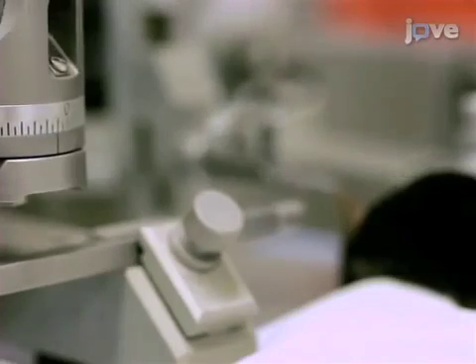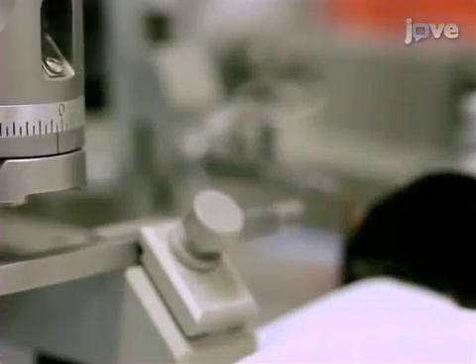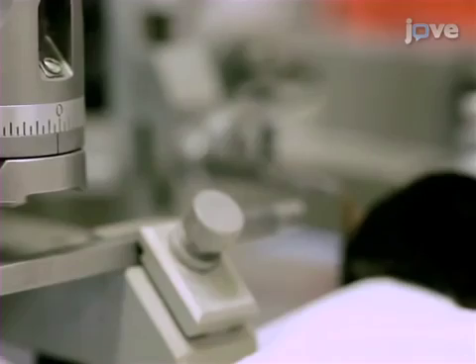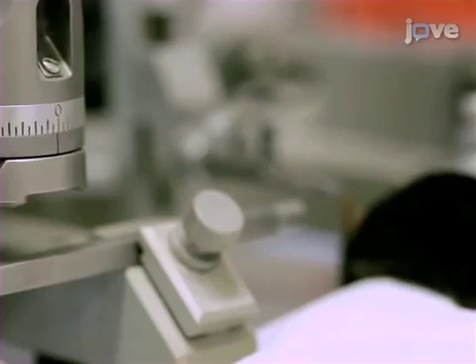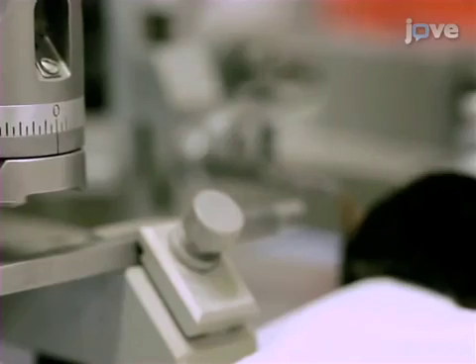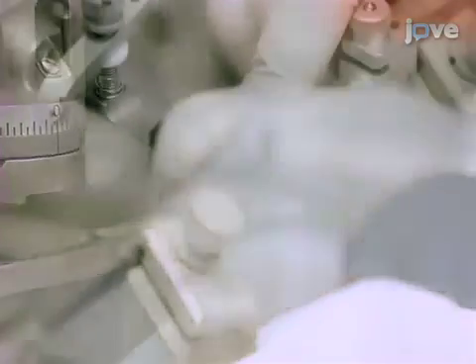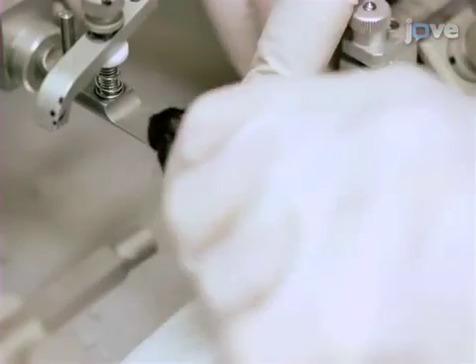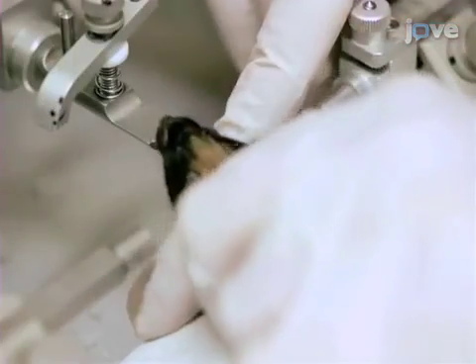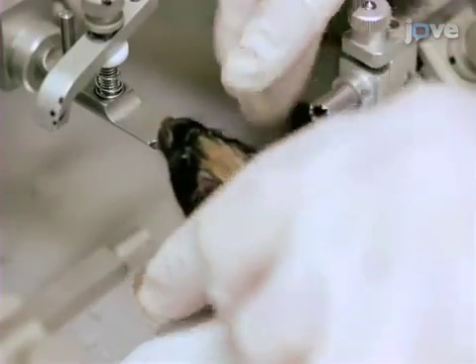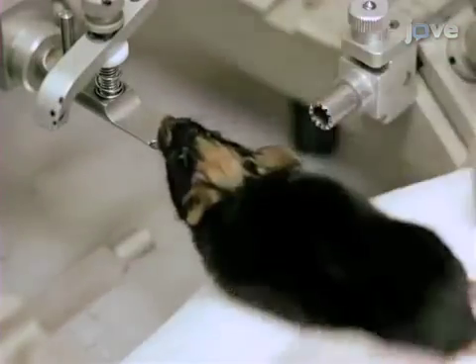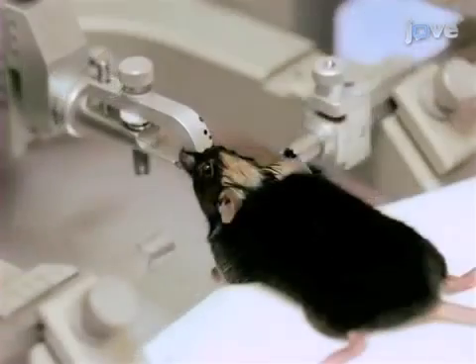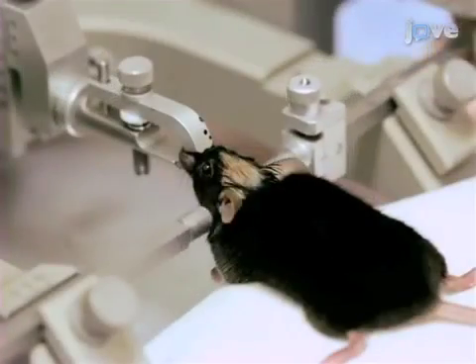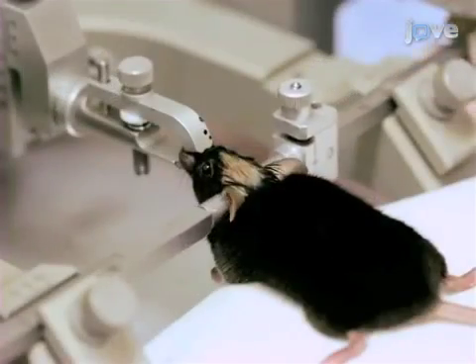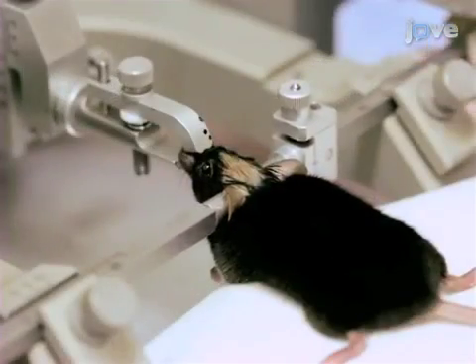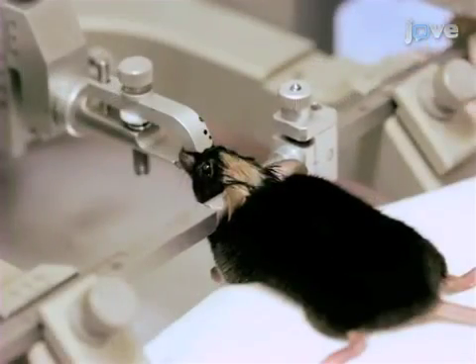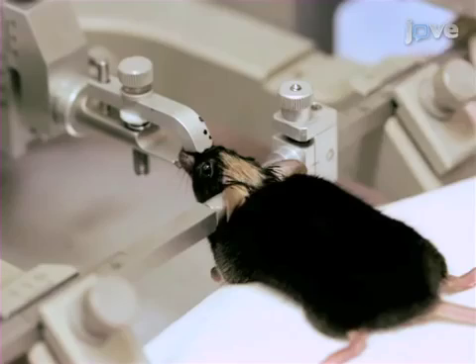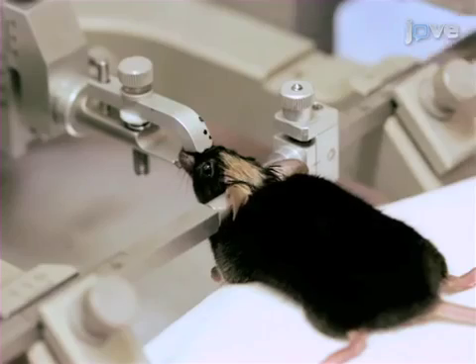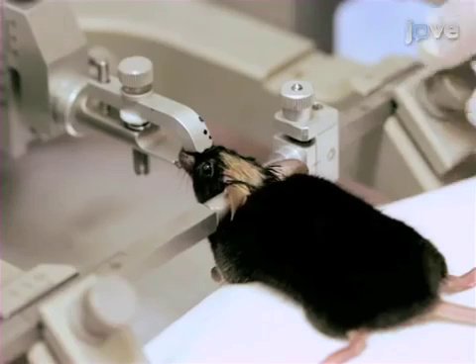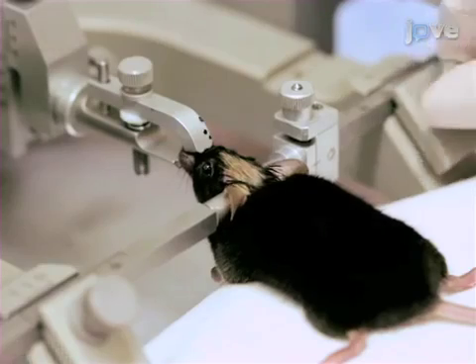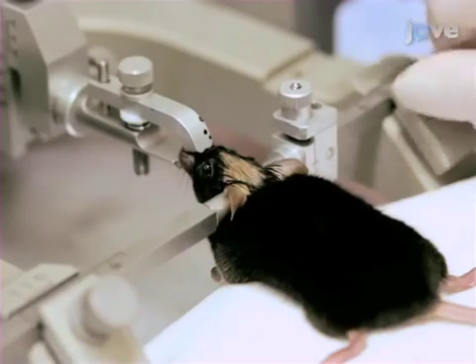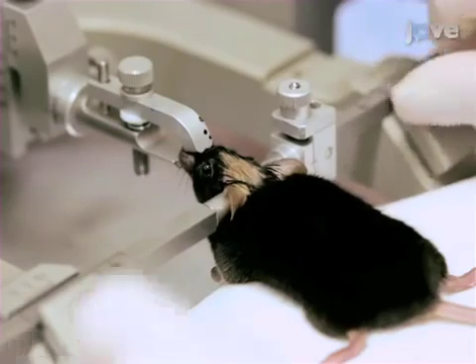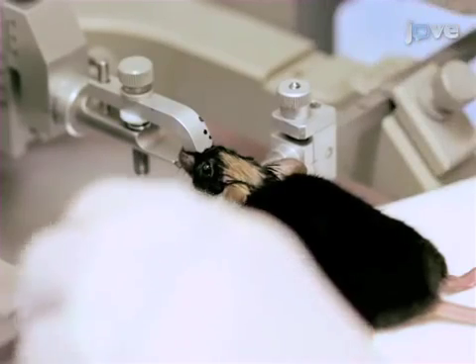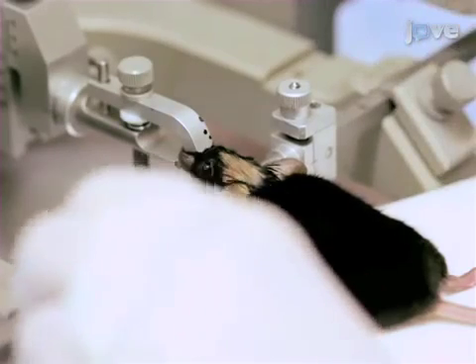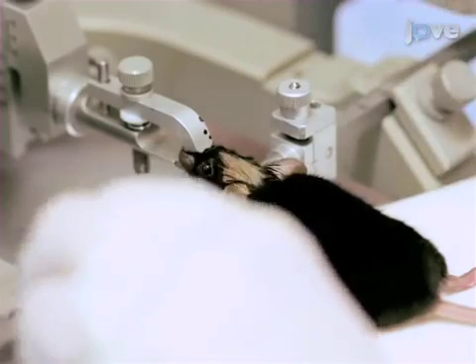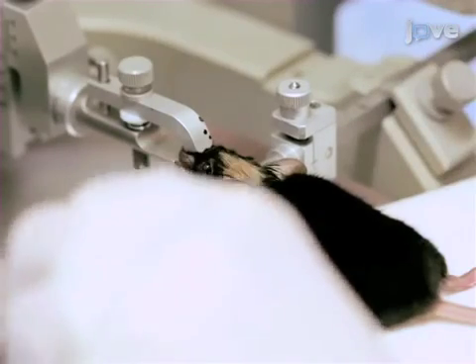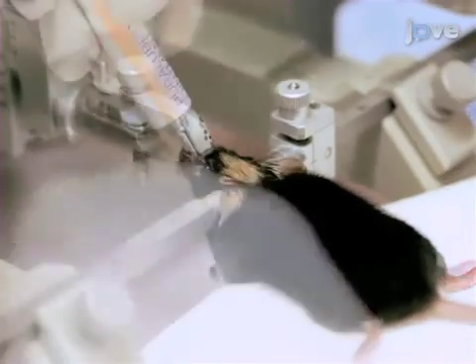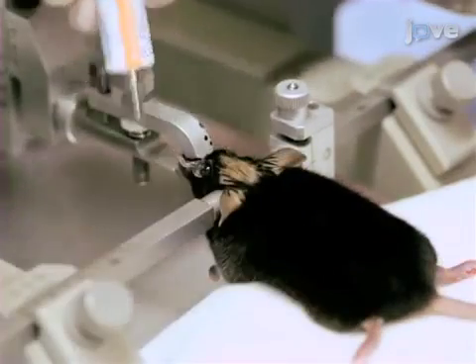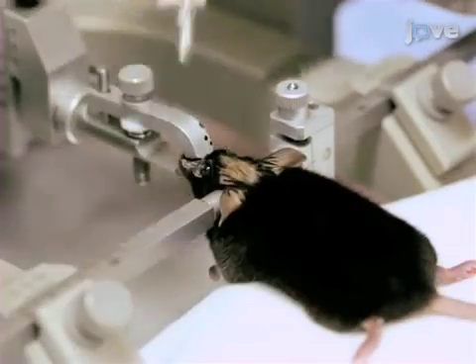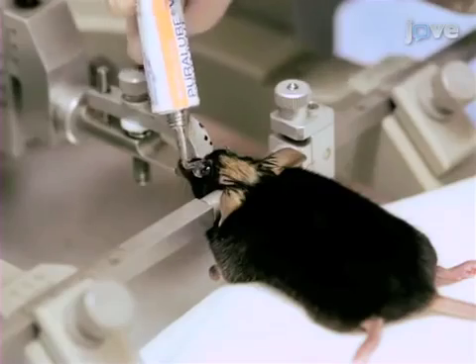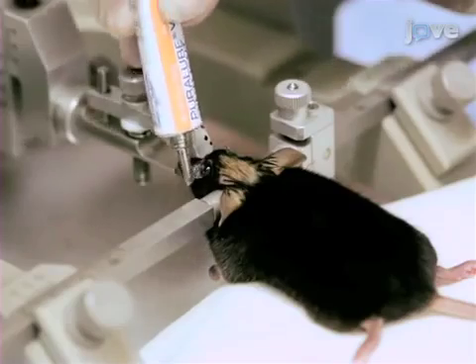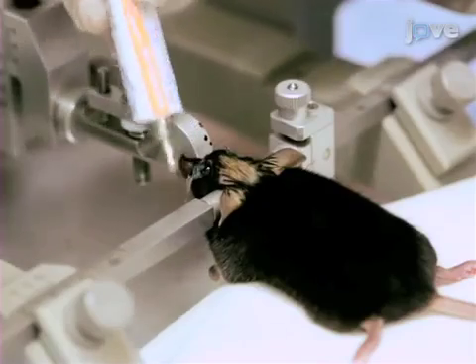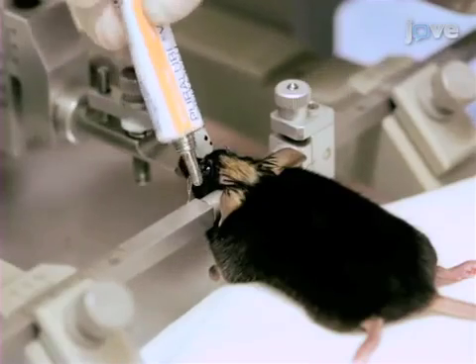Zero the tooth bar and ear bar scales and set the mouse's teeth in the tooth bar. Screw in the muzzle and the ear bars. If any wiggling or whisker movement is noted, administer a booster dose of ketamine xylazine cocktail. Then lubricate the eyes to prevent them from drying.